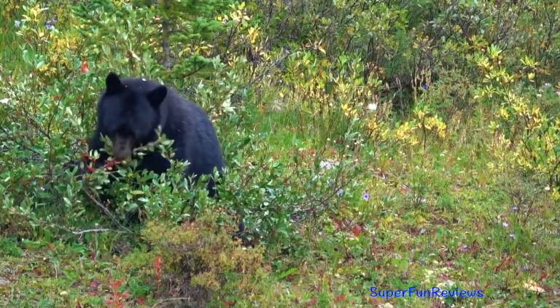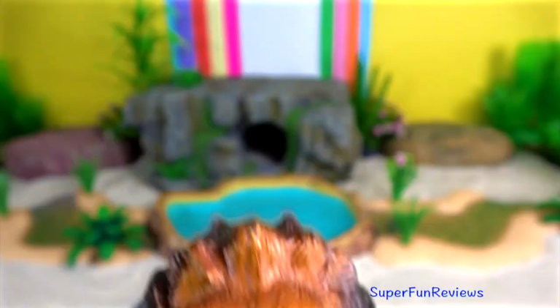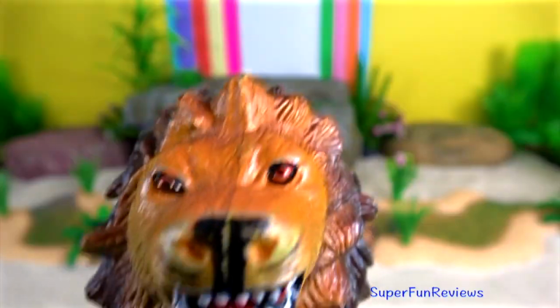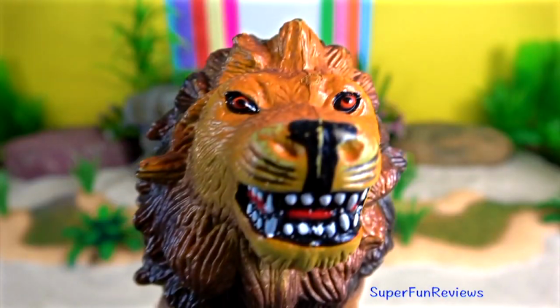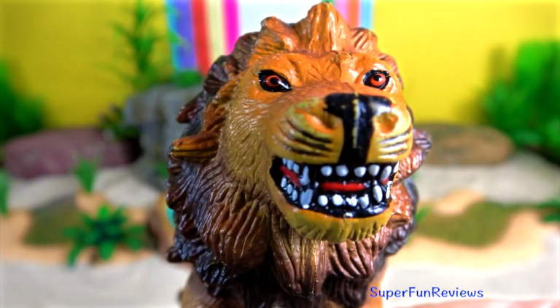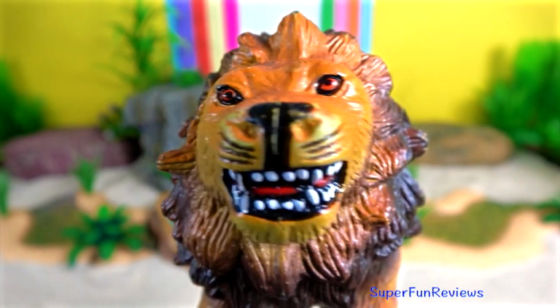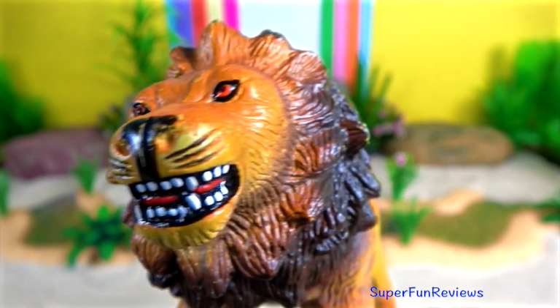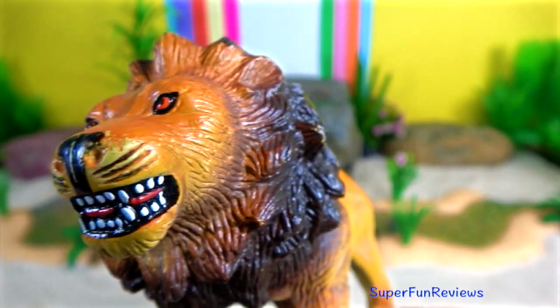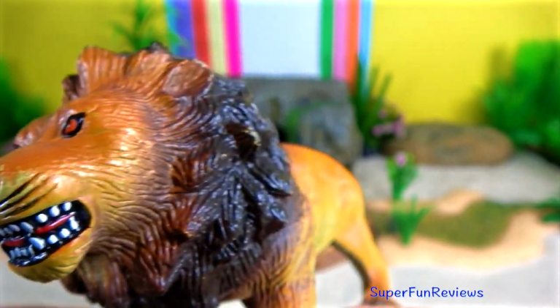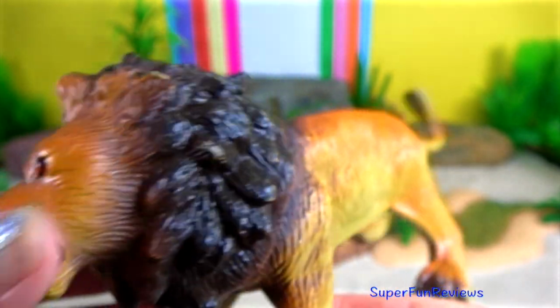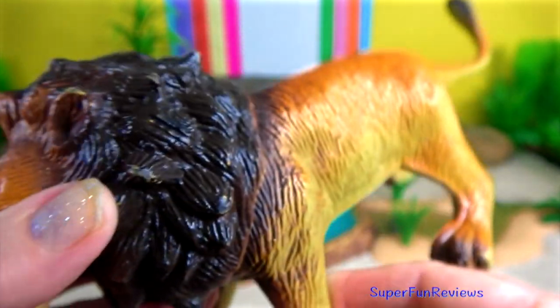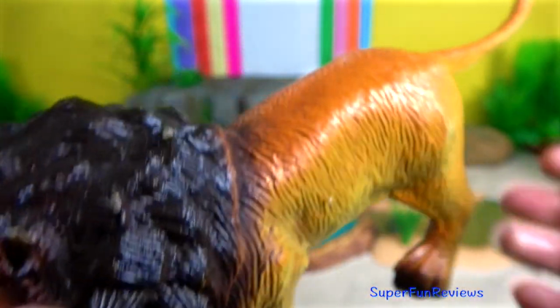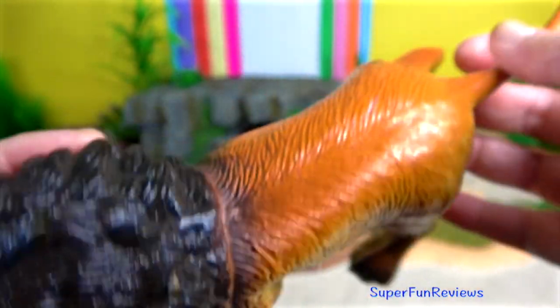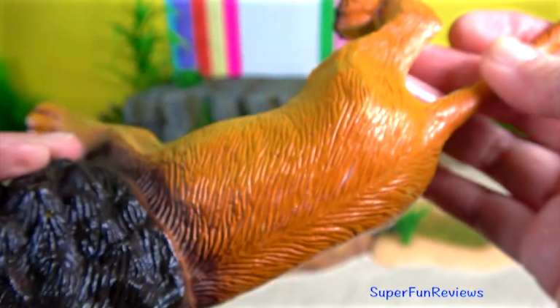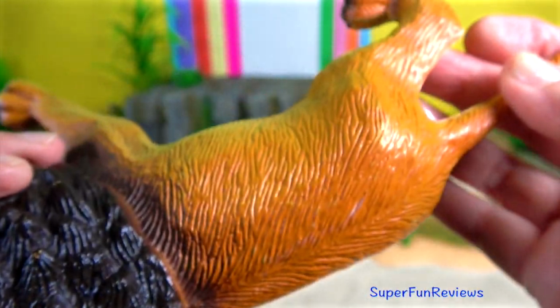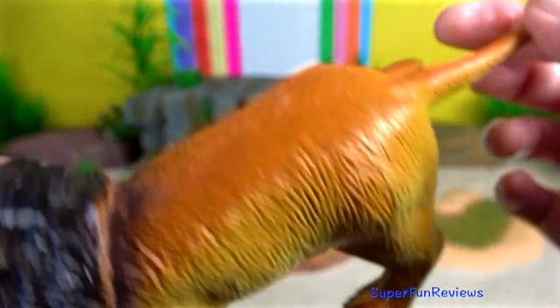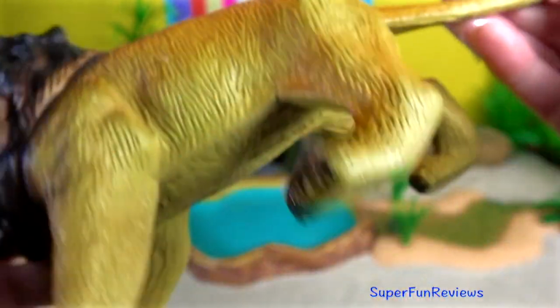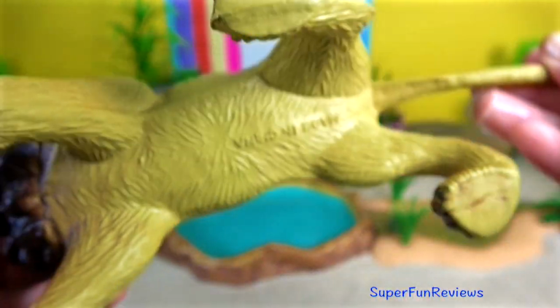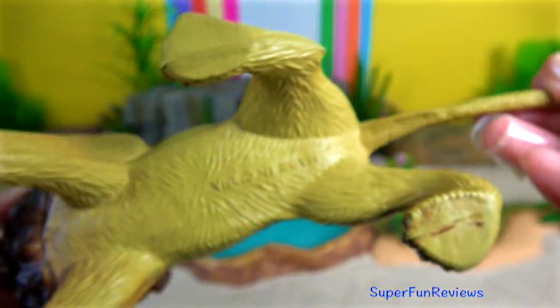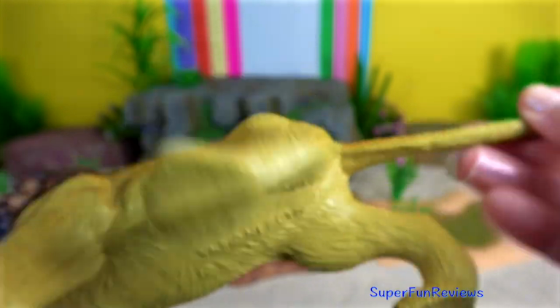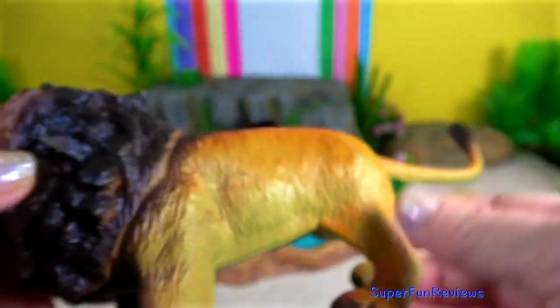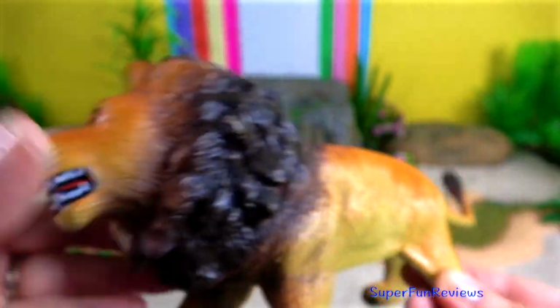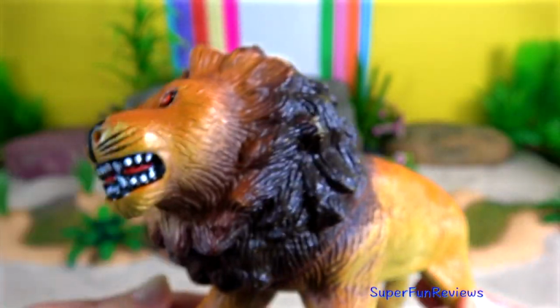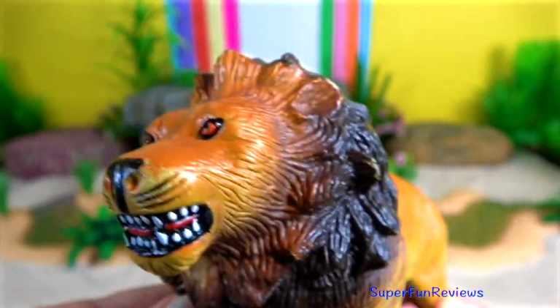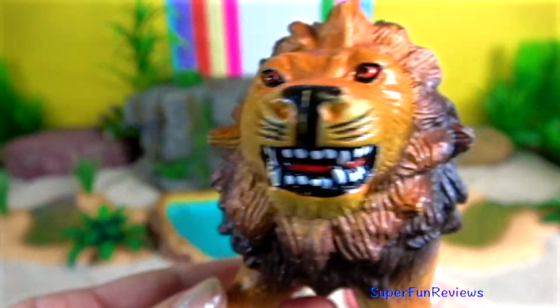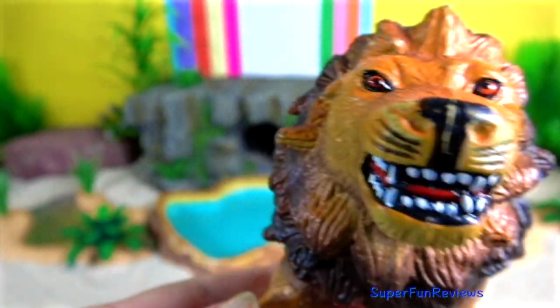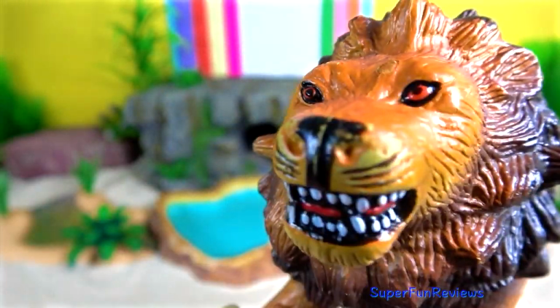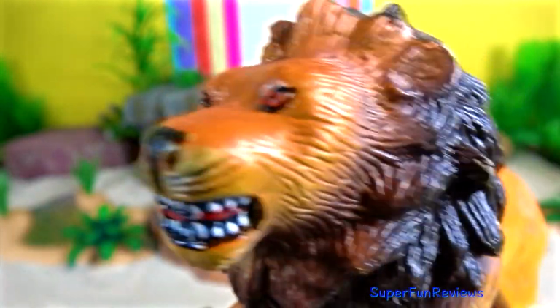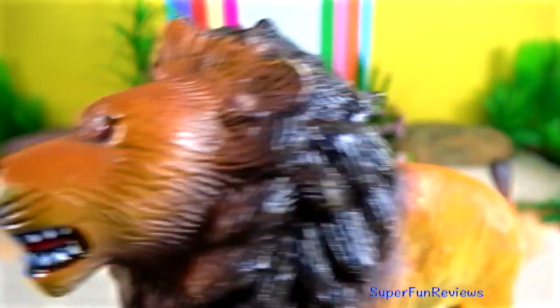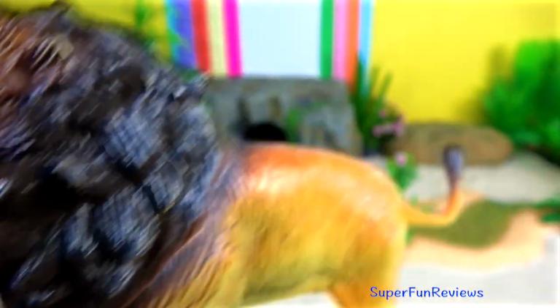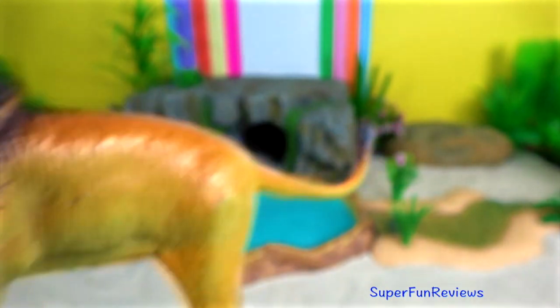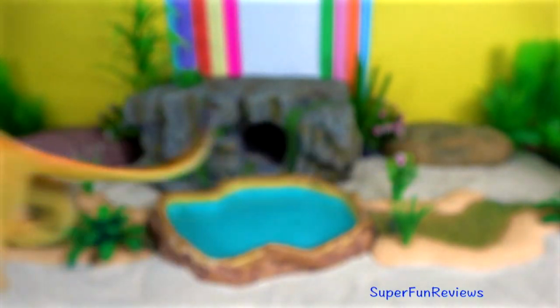The Lion. Males and females take on very different roles in the pride. Males spend their time guarding their territory and their cubs, while the females are the ones that go out and hunt.